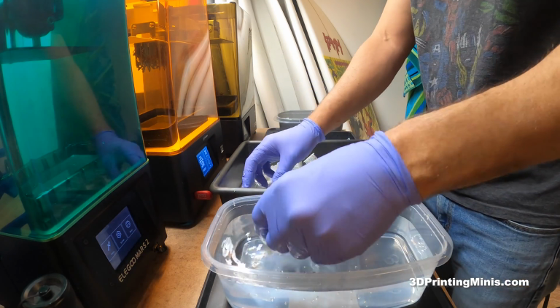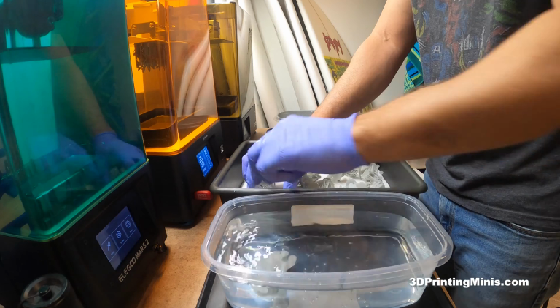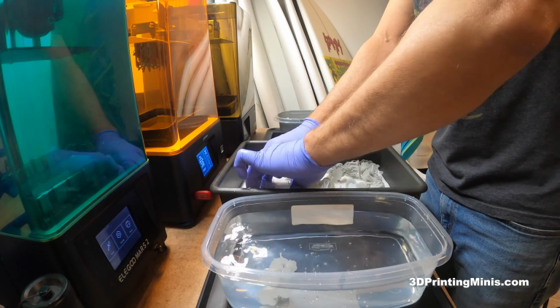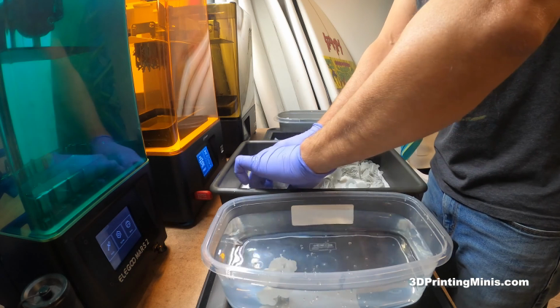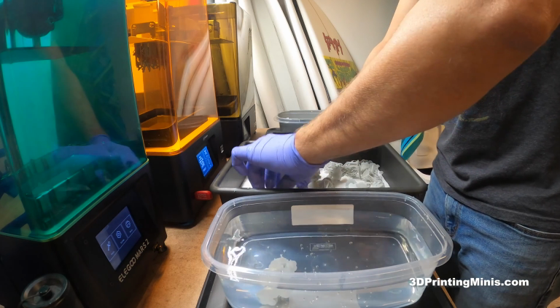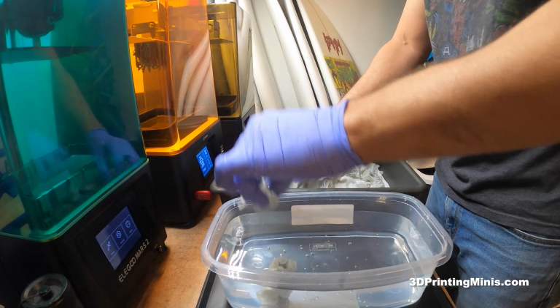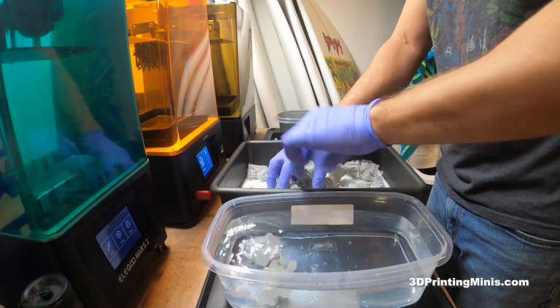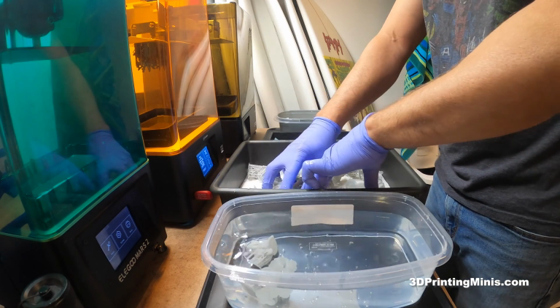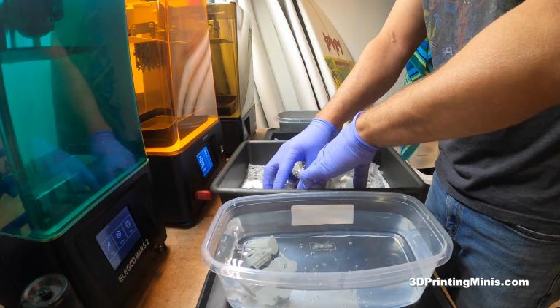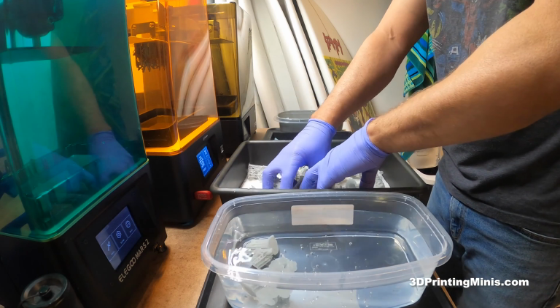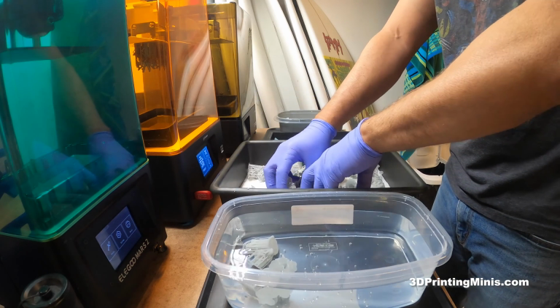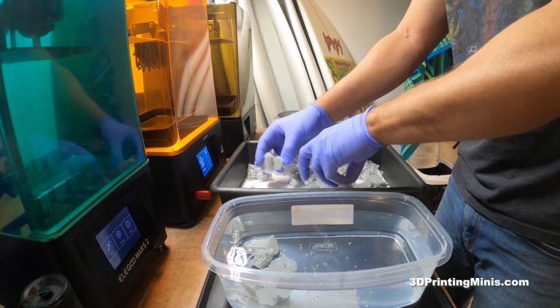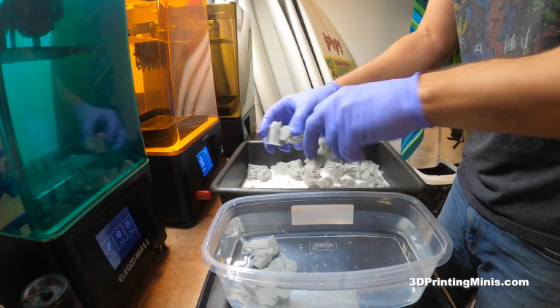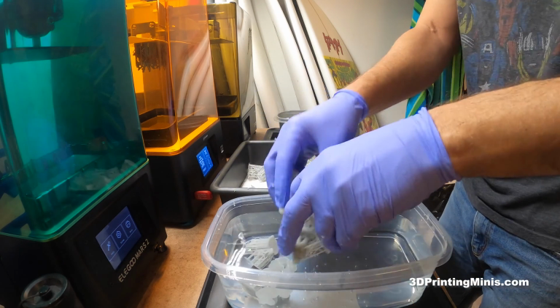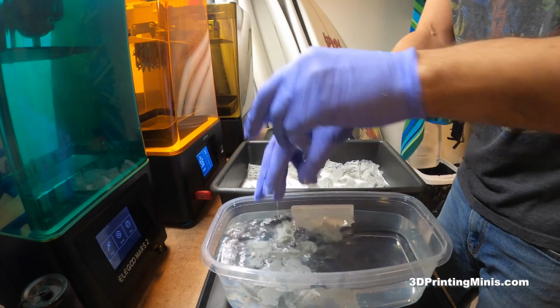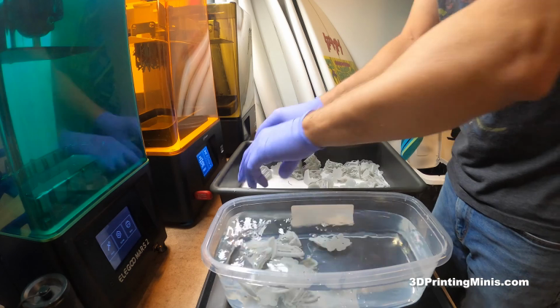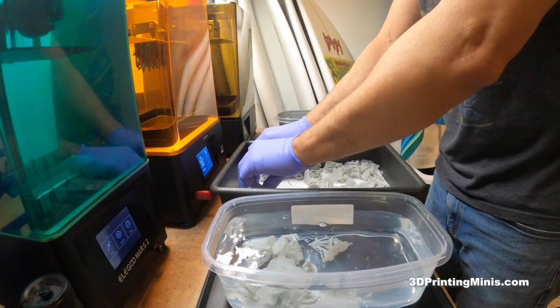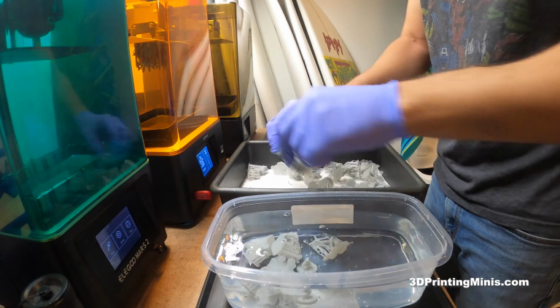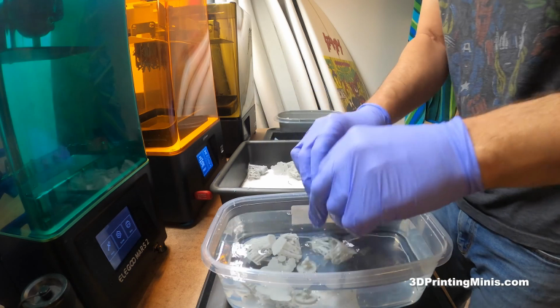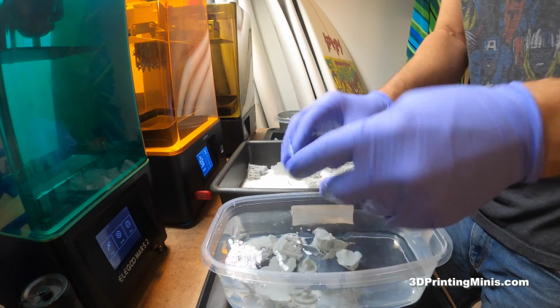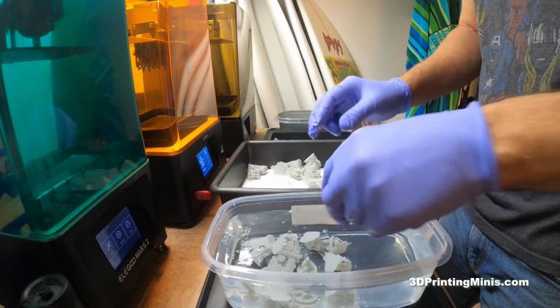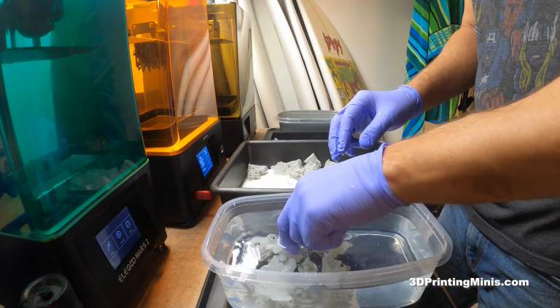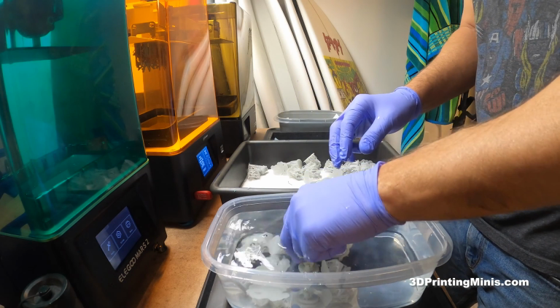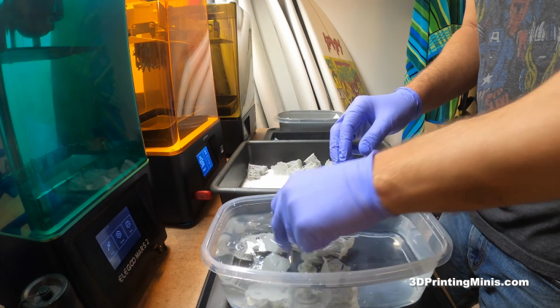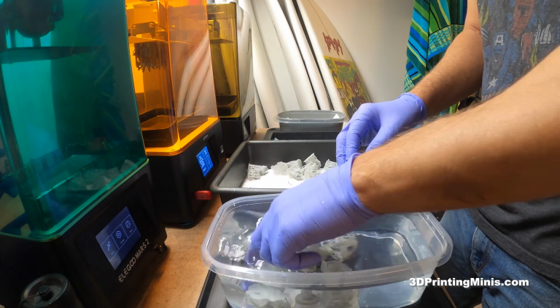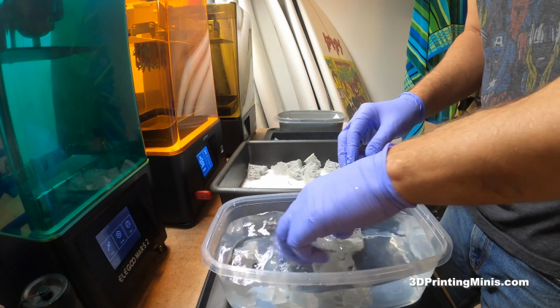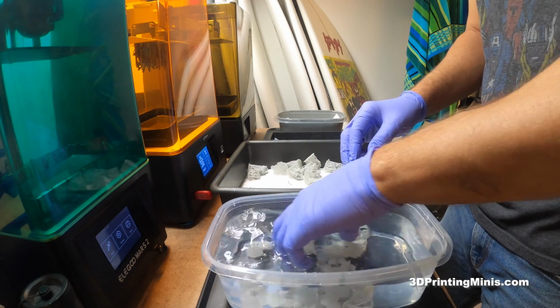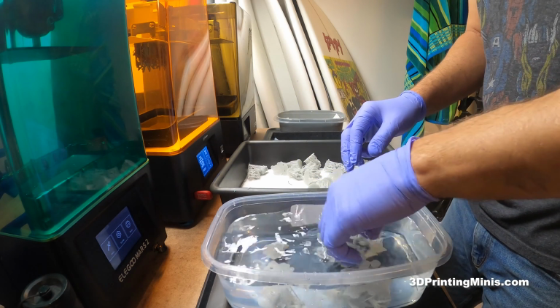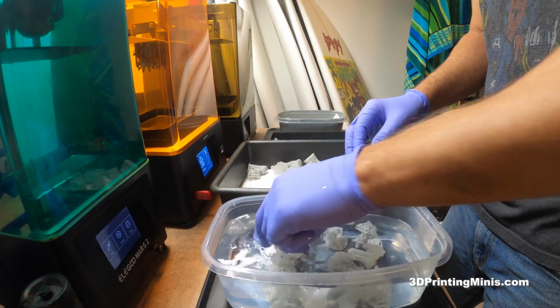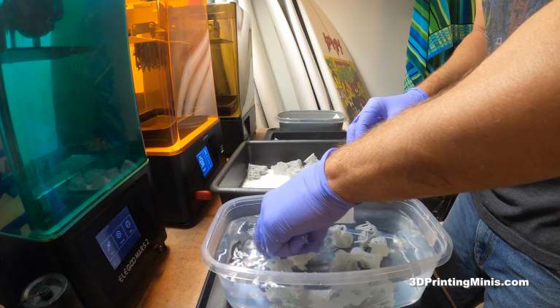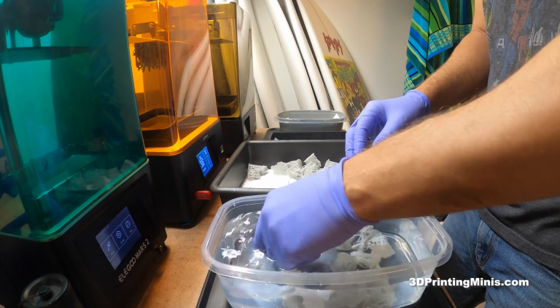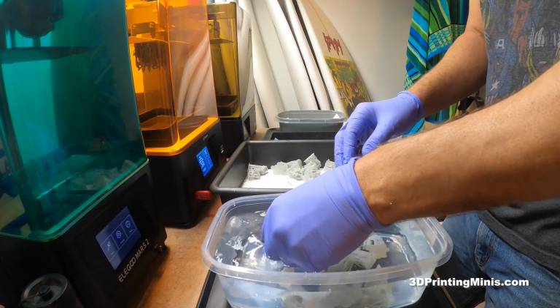Now we'll get fancy — we'll drop a bunch in because like I said, they only need about 20 seconds. You don't want to leave them in too long, but they're going to heat up so quick that I'll be able to just take these off.